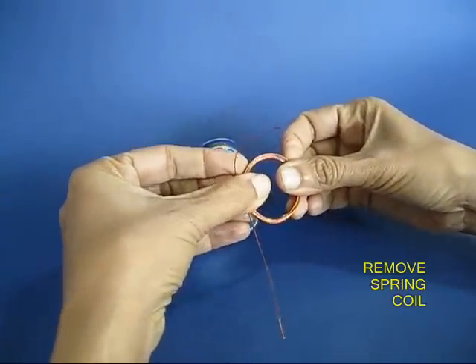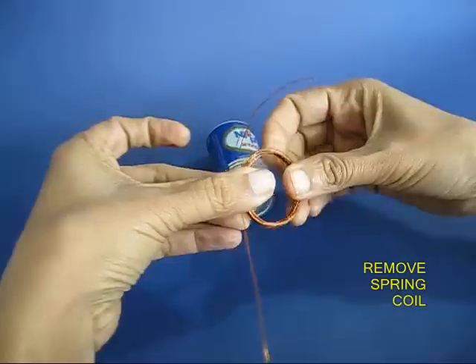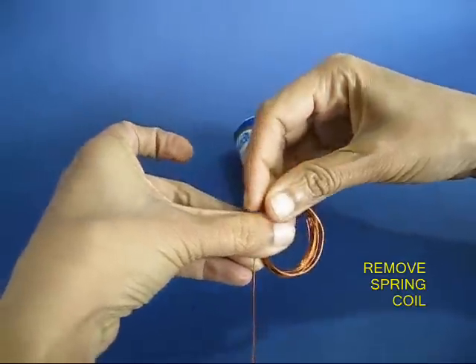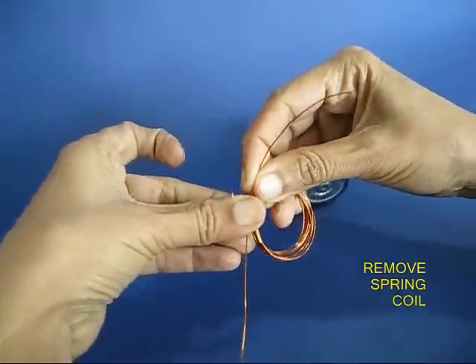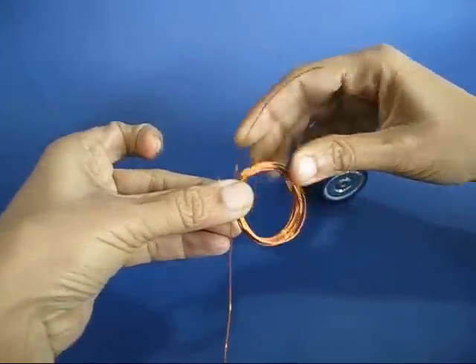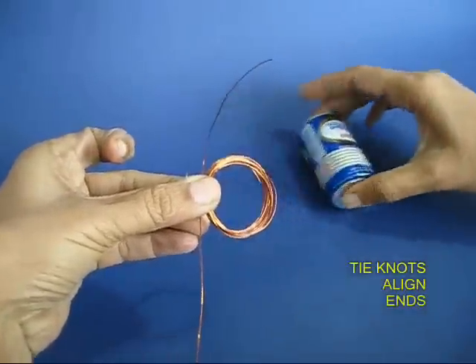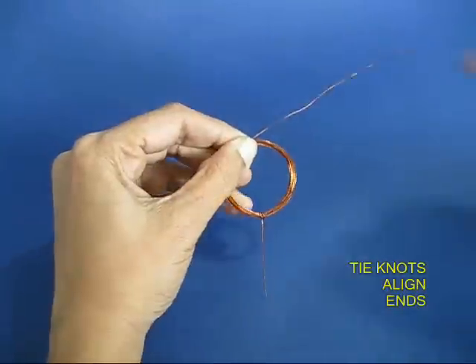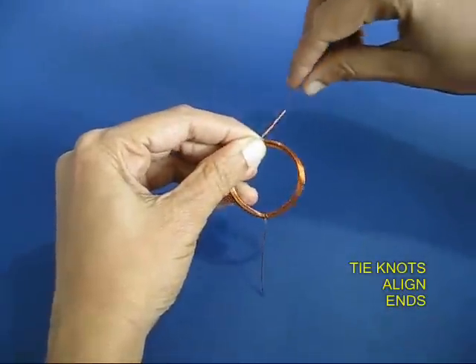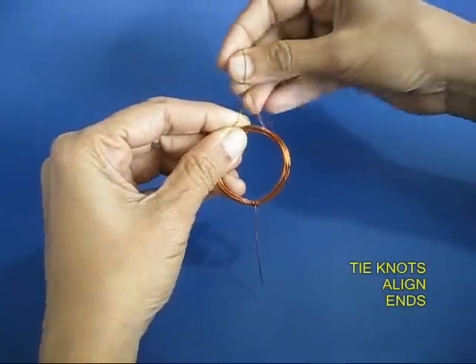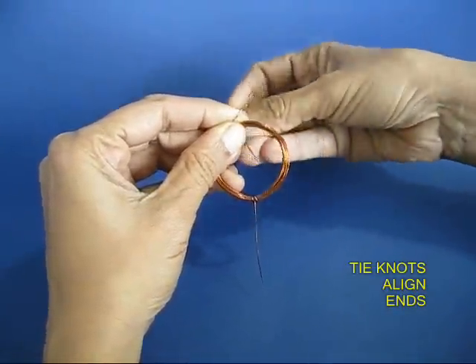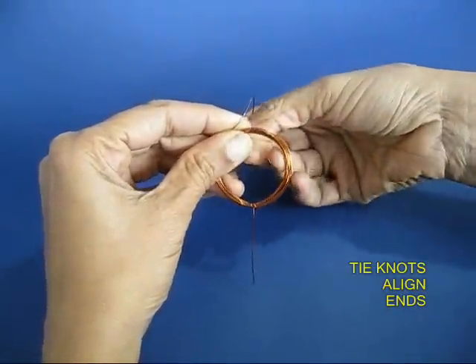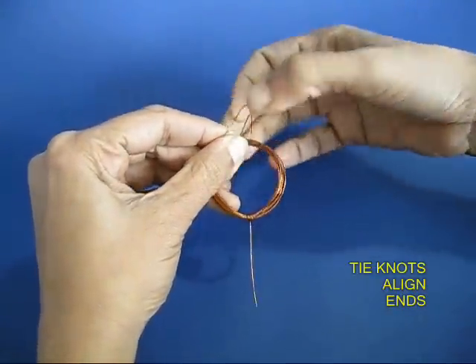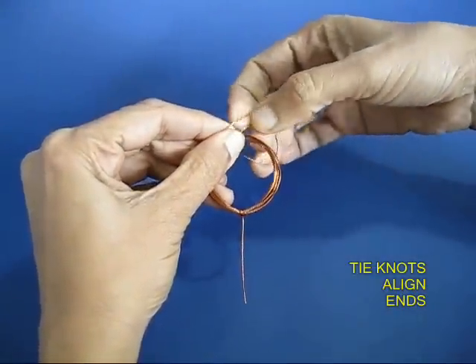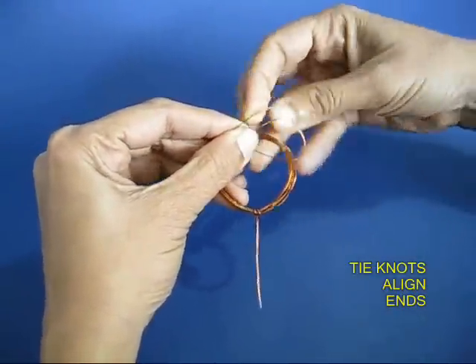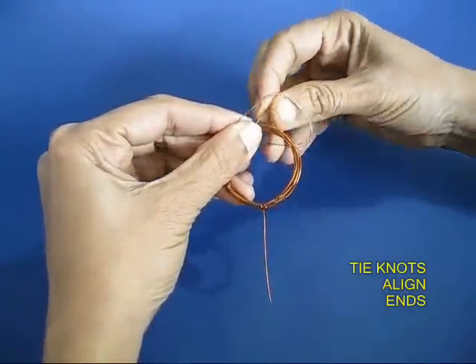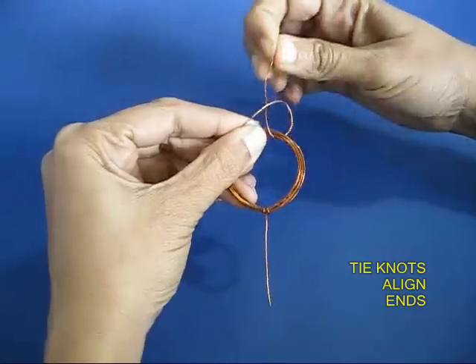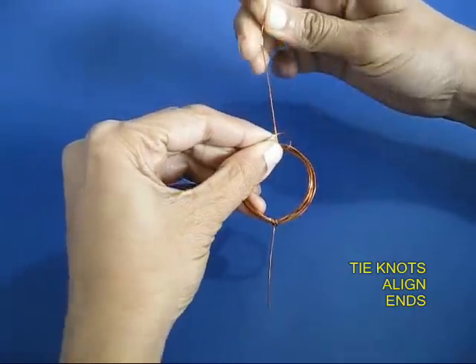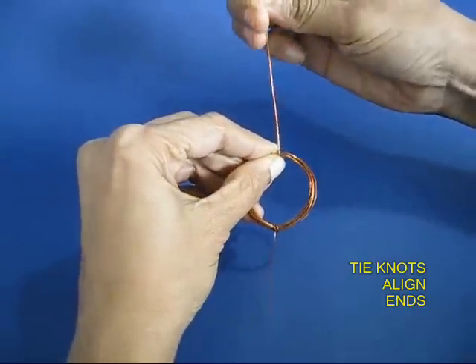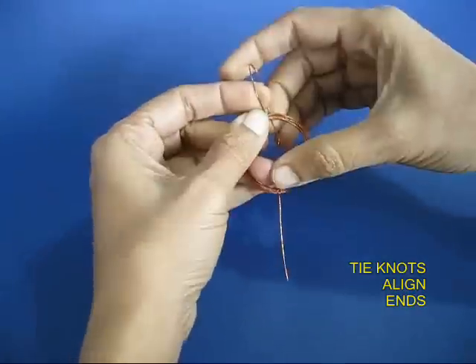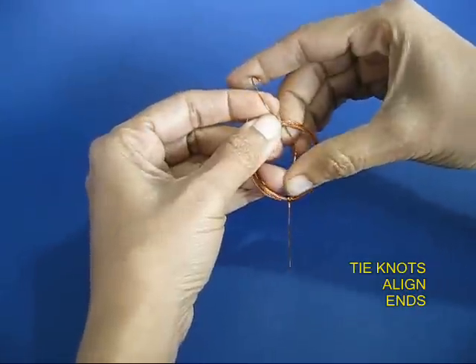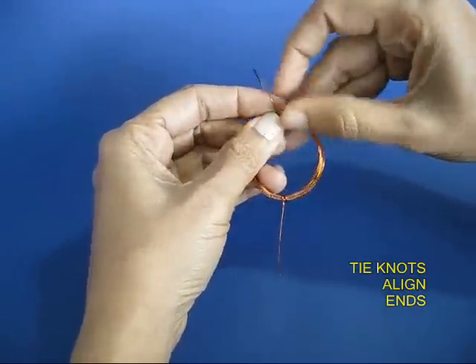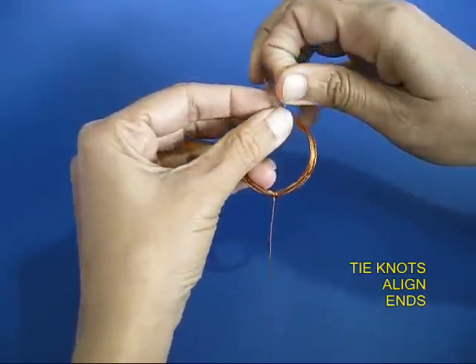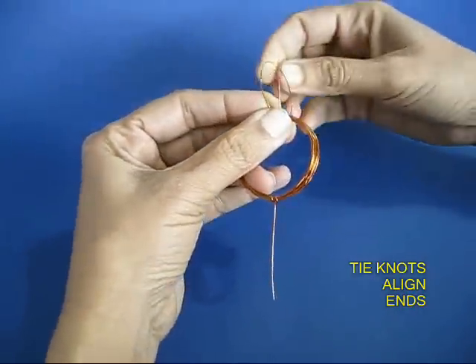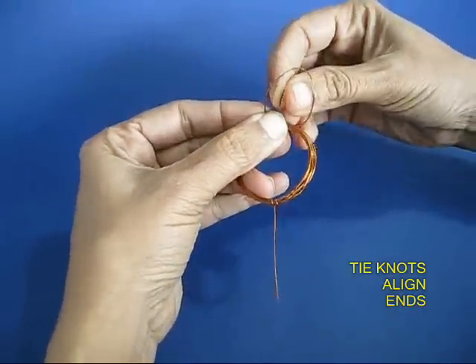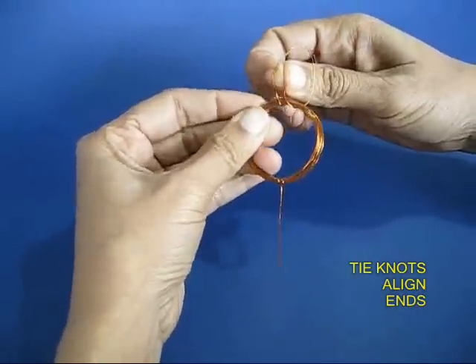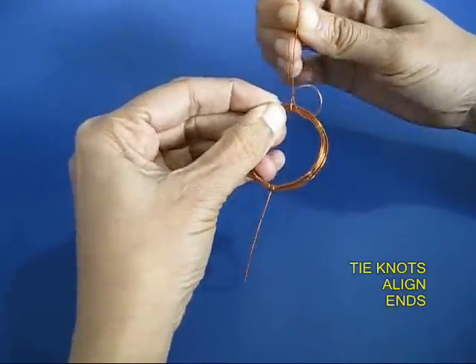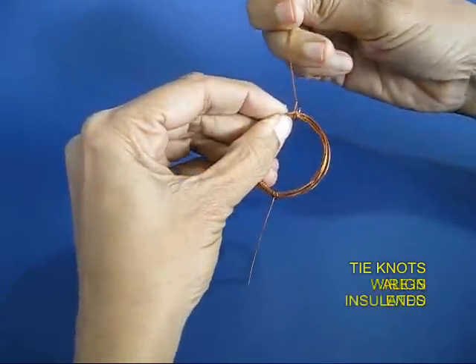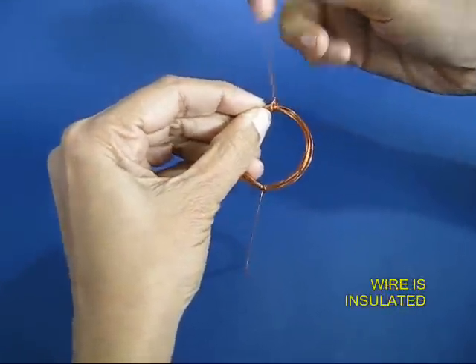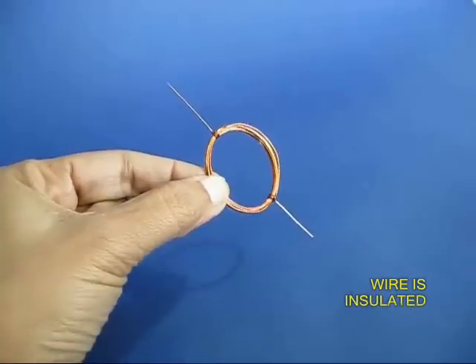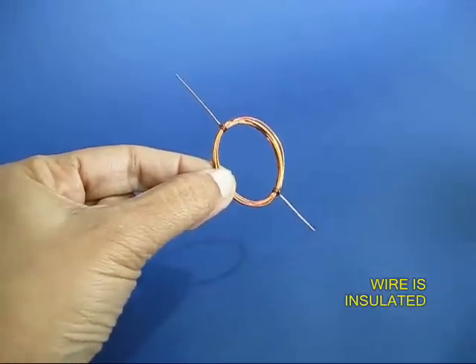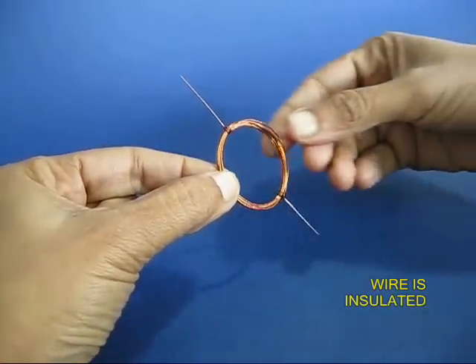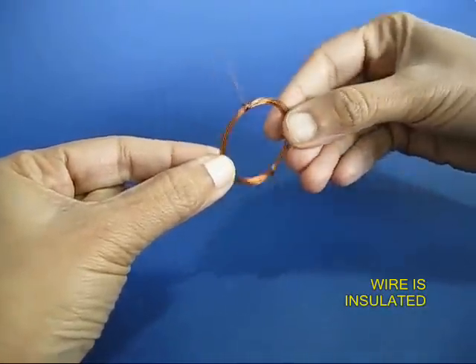Remove the coil. It will look like a spring. Then tie knots on the two ends and pull them out, so the coil will become like a circle with two ends.